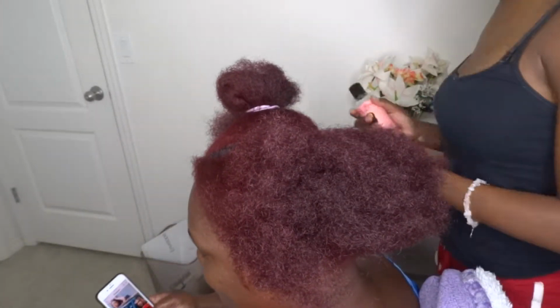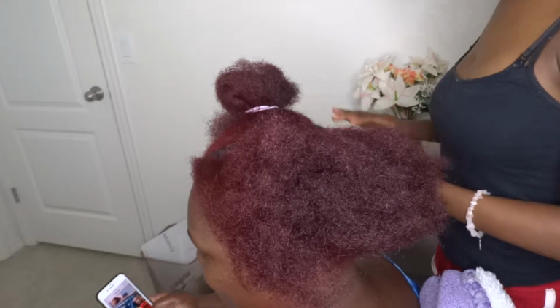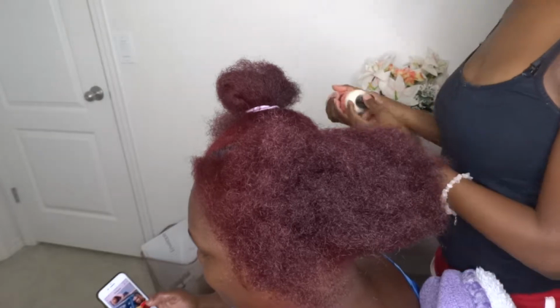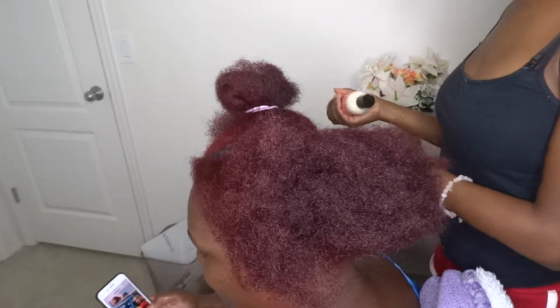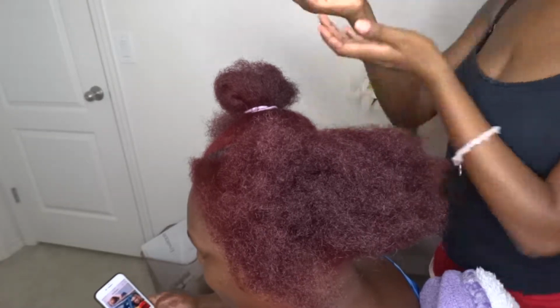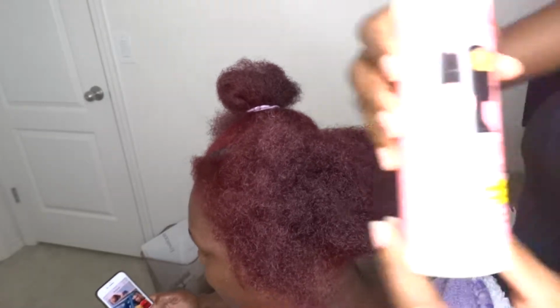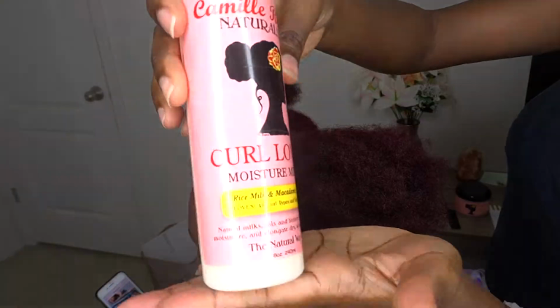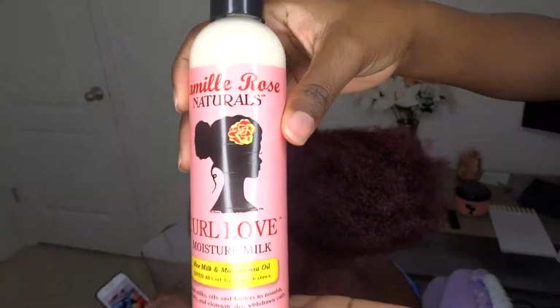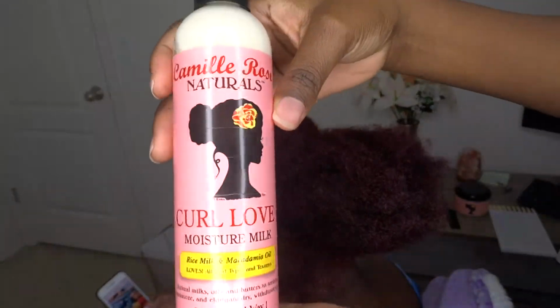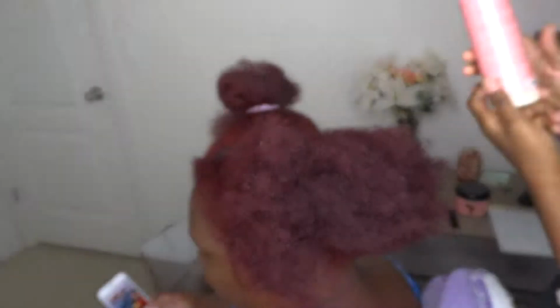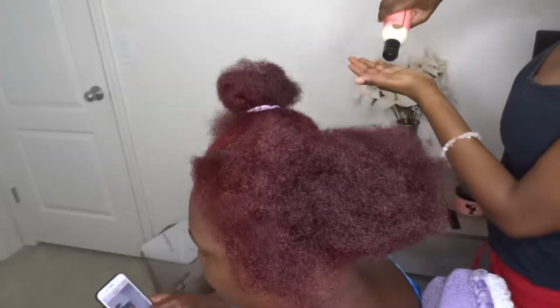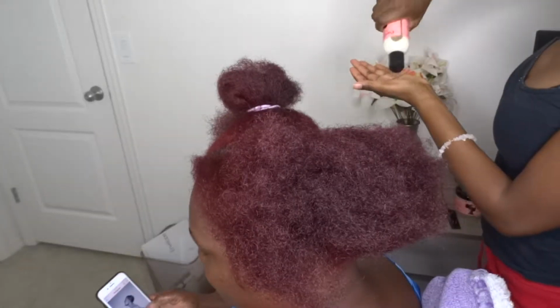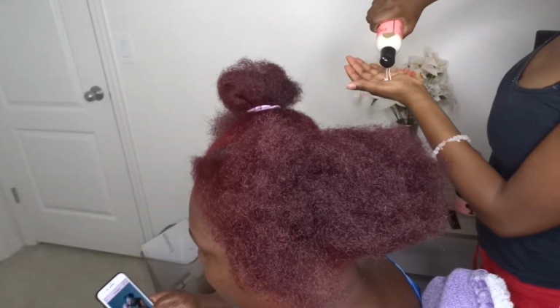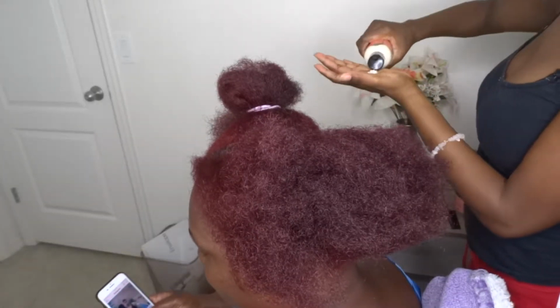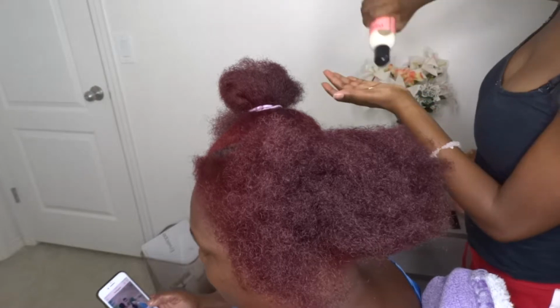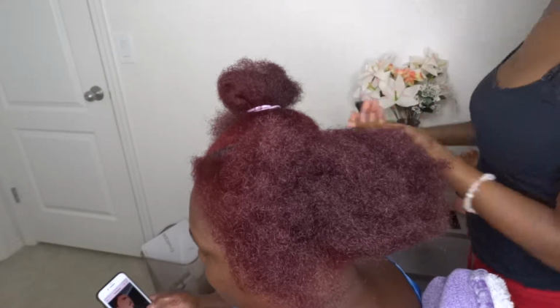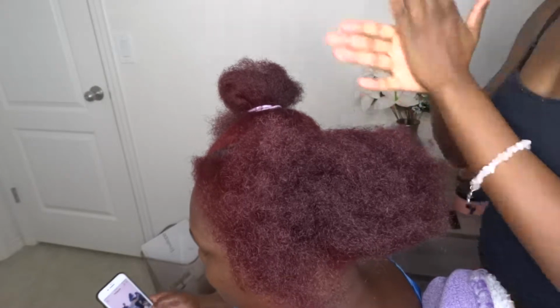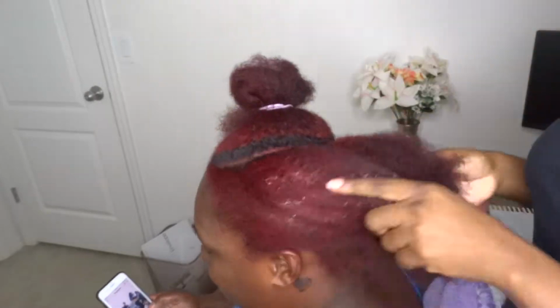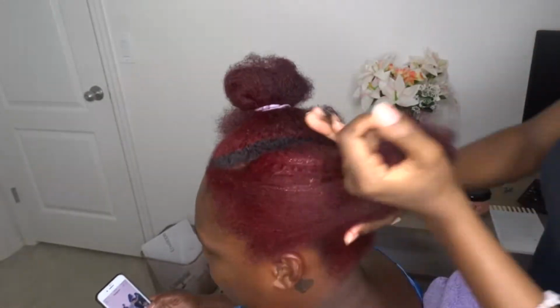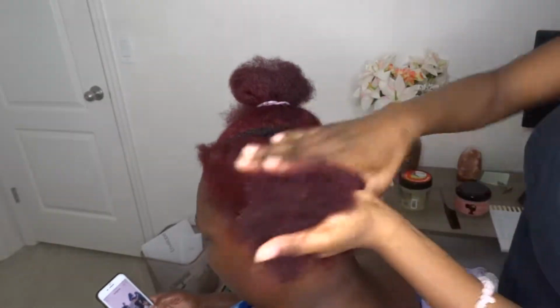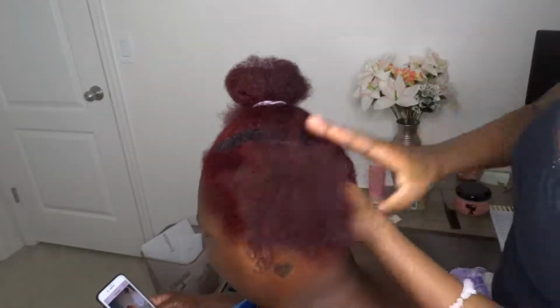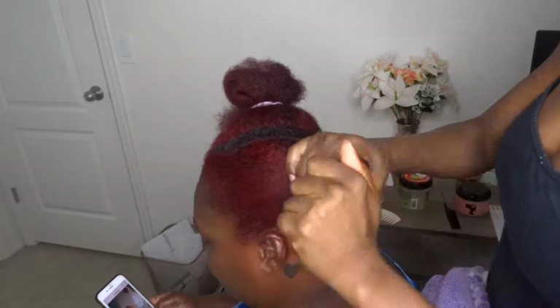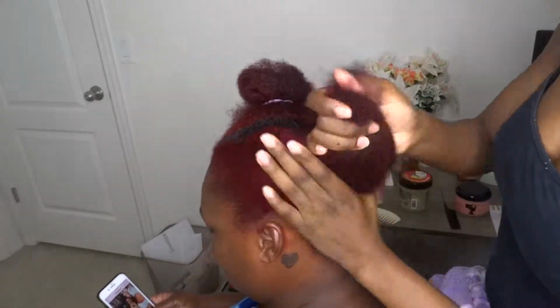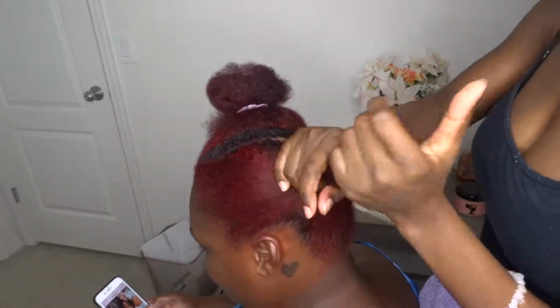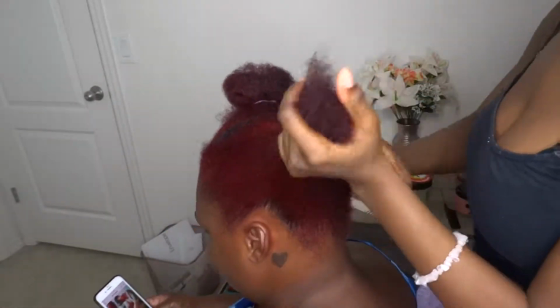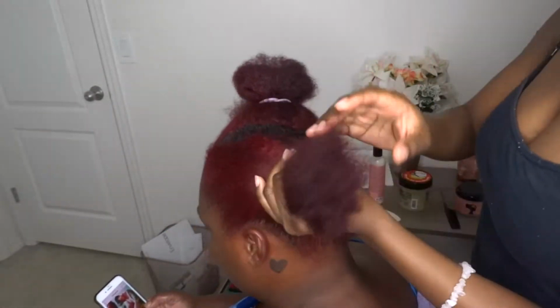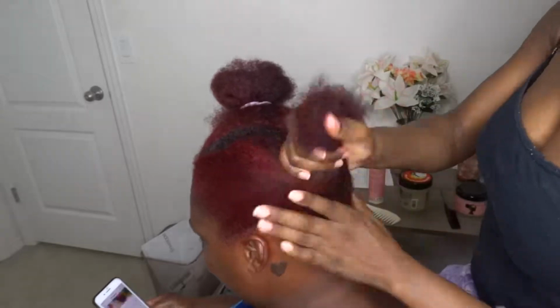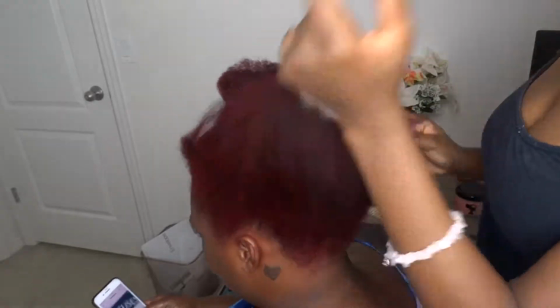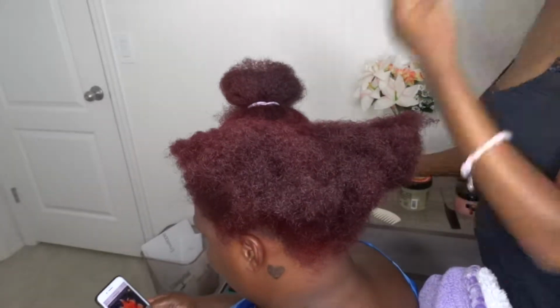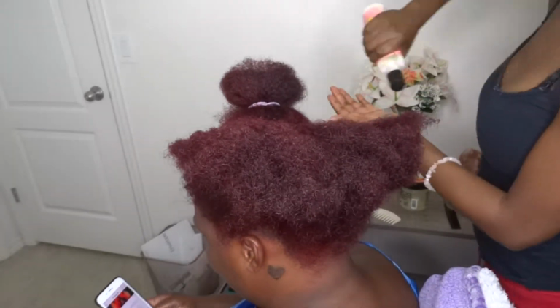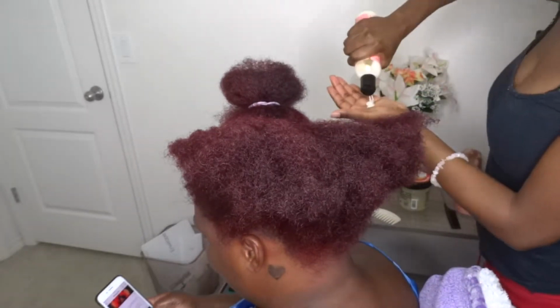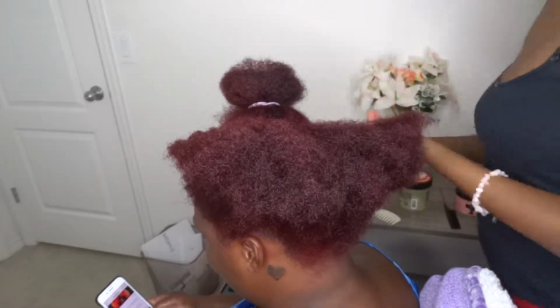Anyways, I'm moisturizing her hair with the Camille Rose Curl Love Moisturizing Milk, just to add some moisture back in her hair because I am starting on dry stretched hair.